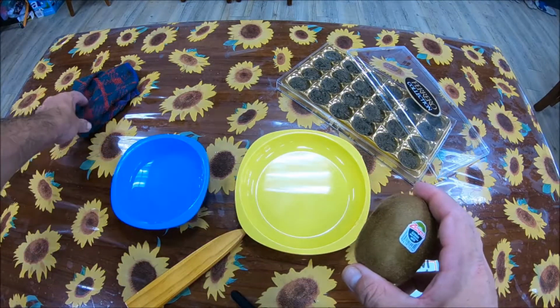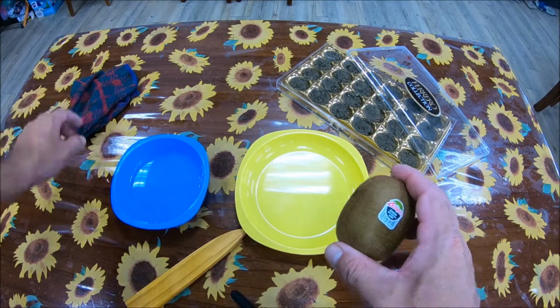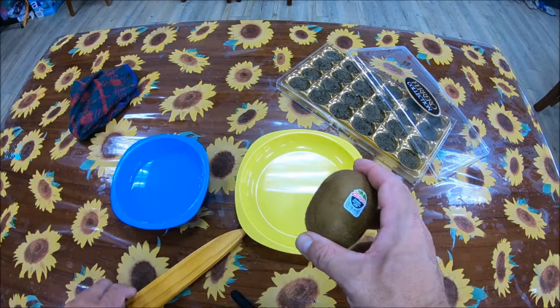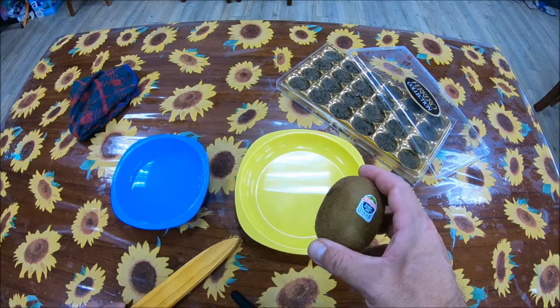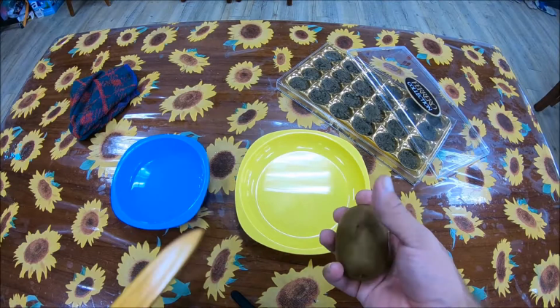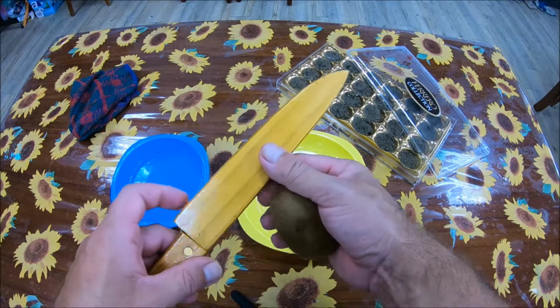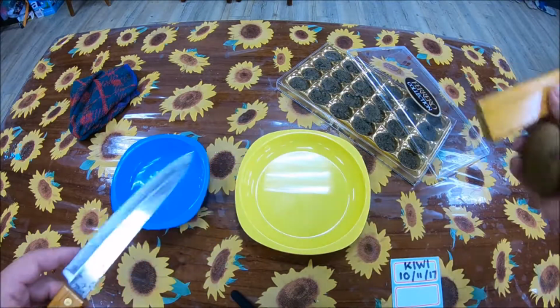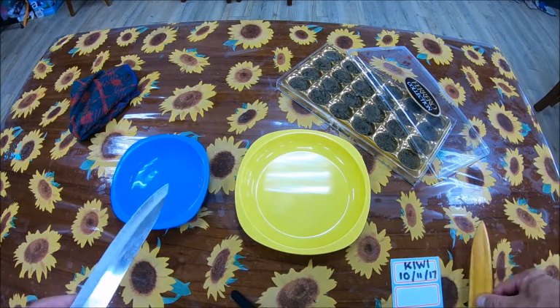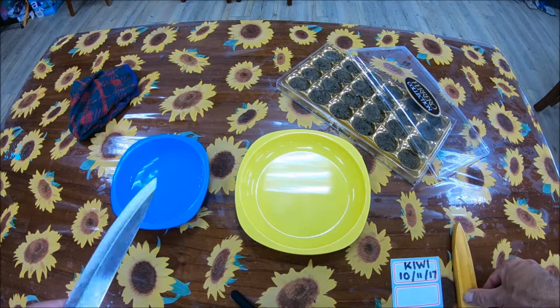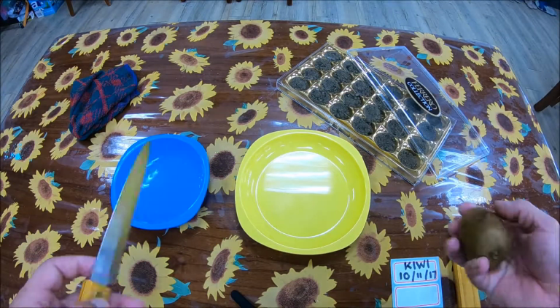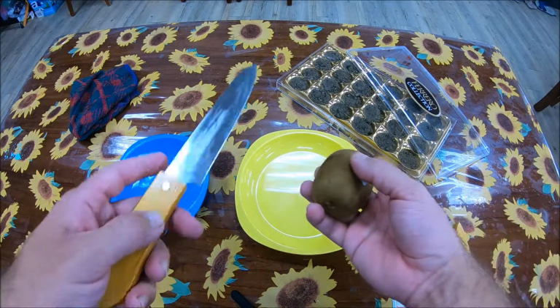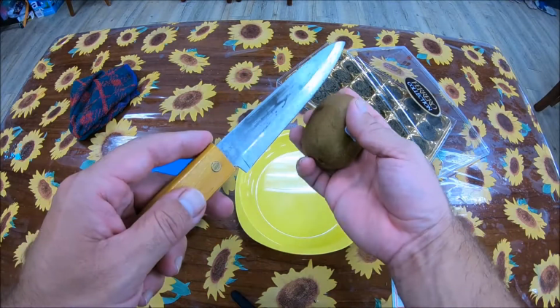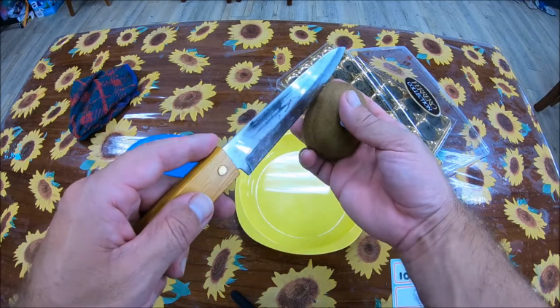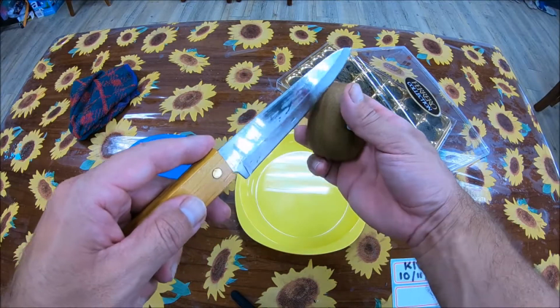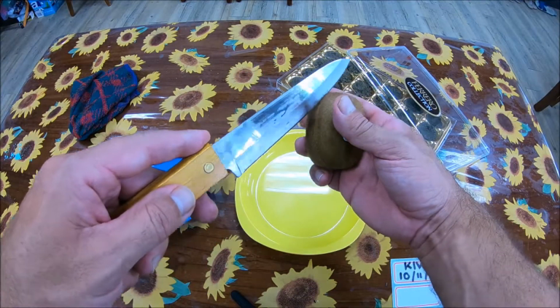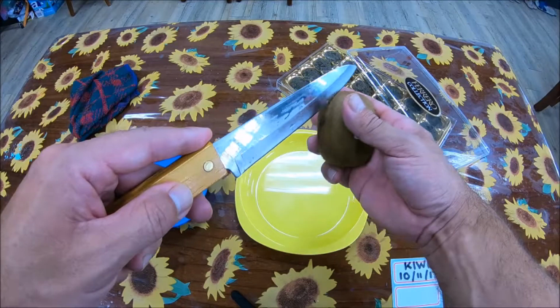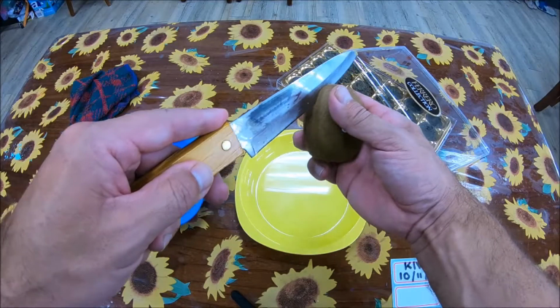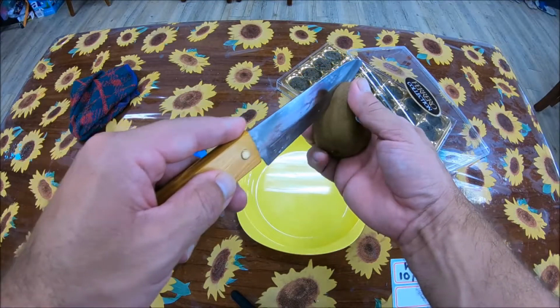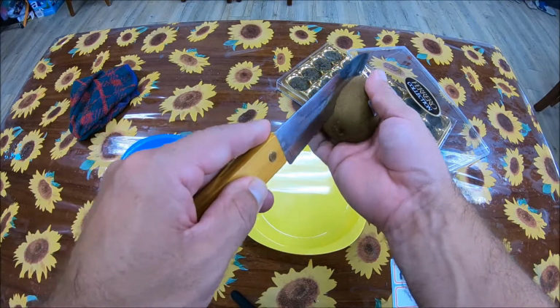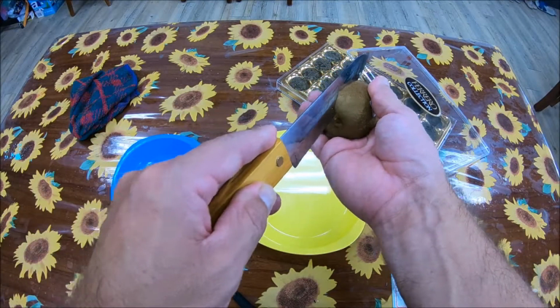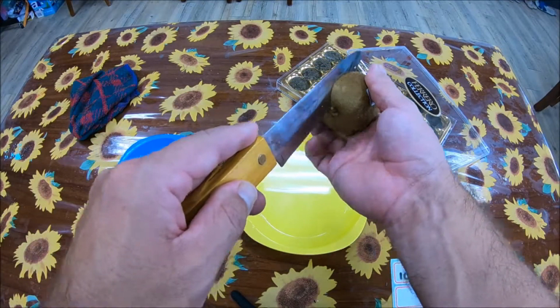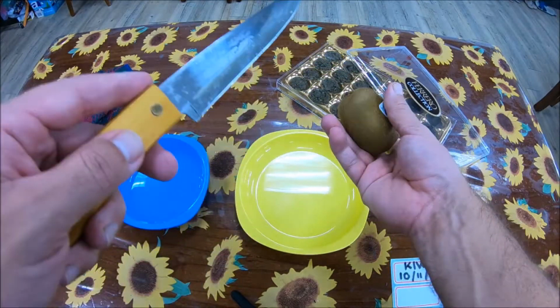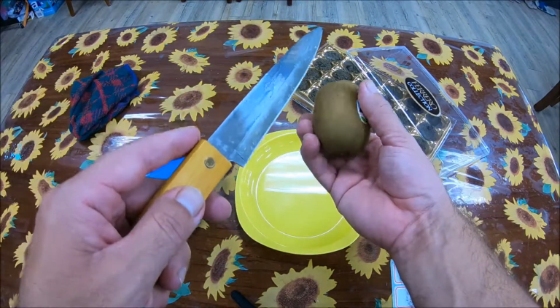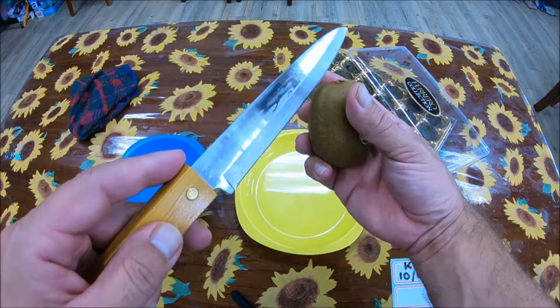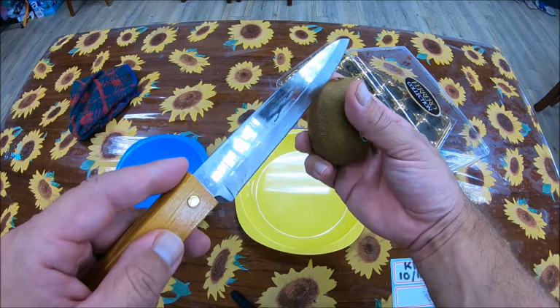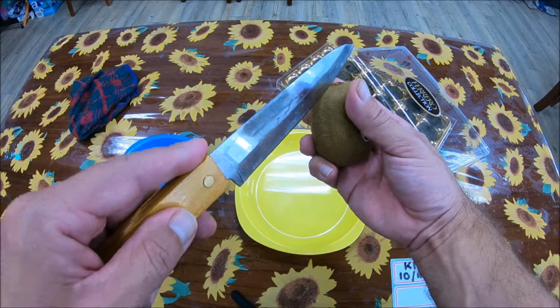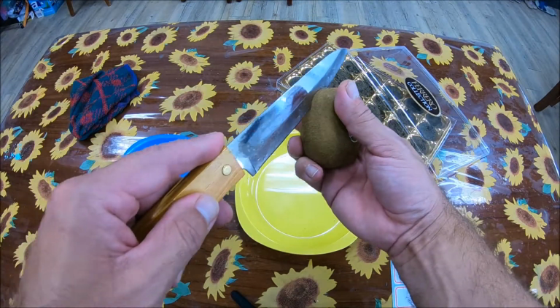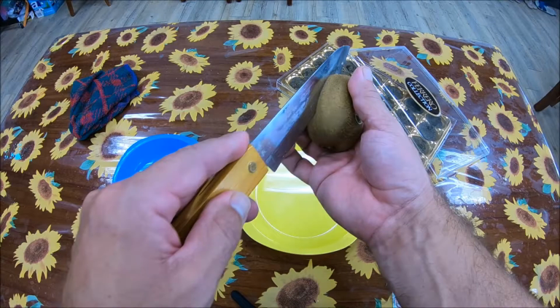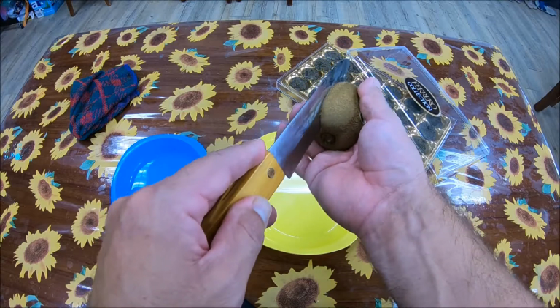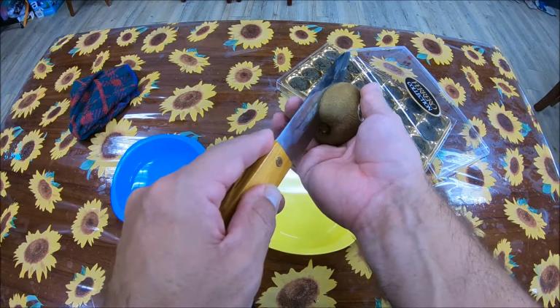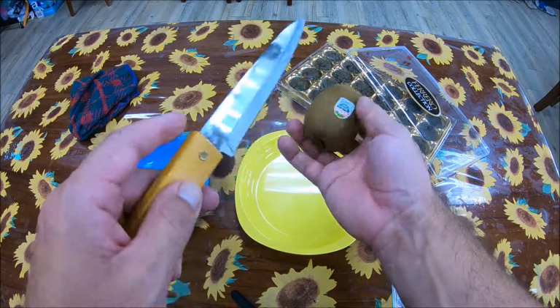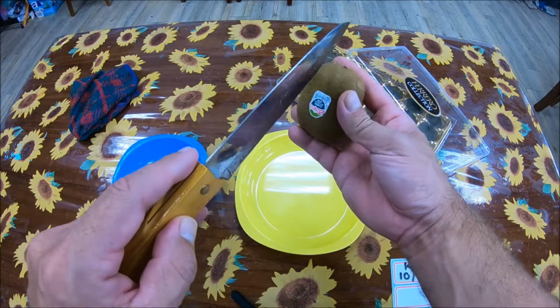I firstly don't use kitchen towel or toilet paper or things like that for my seeds to germinate. I prefer to clean them and put them directly into the soil.